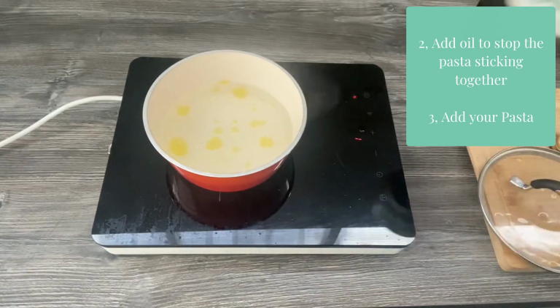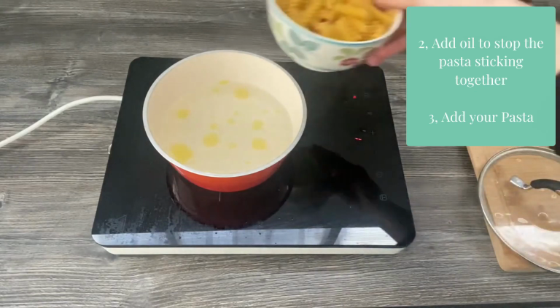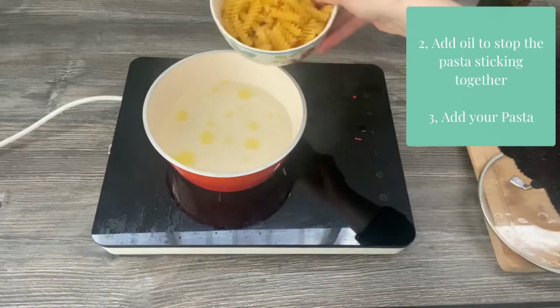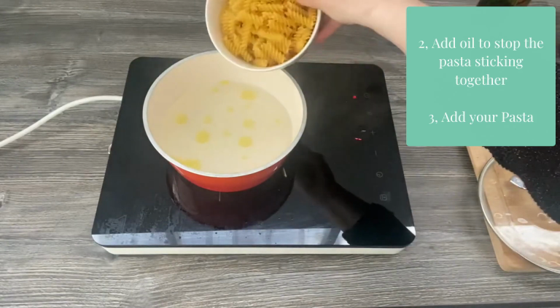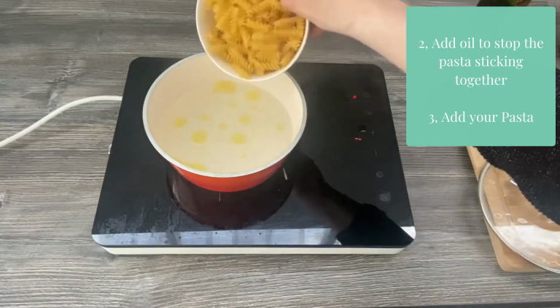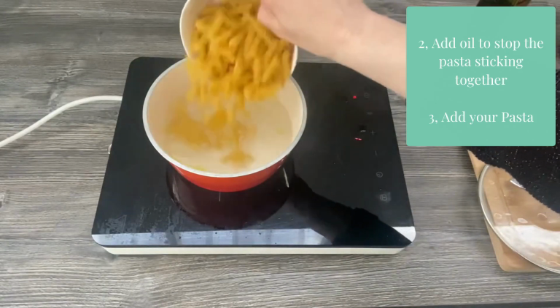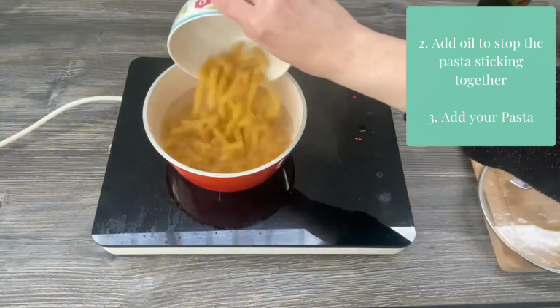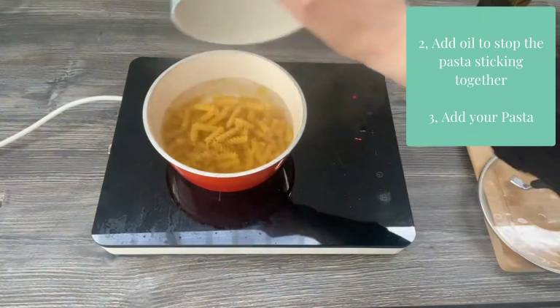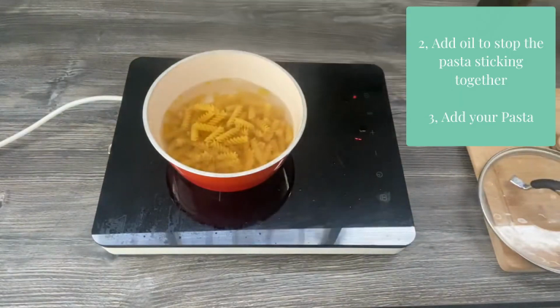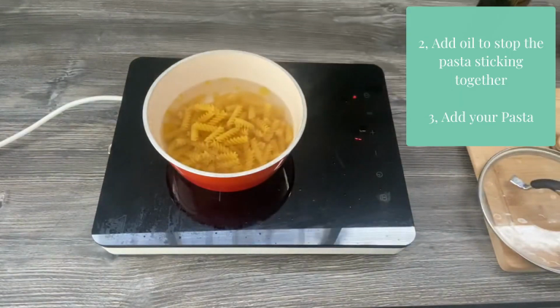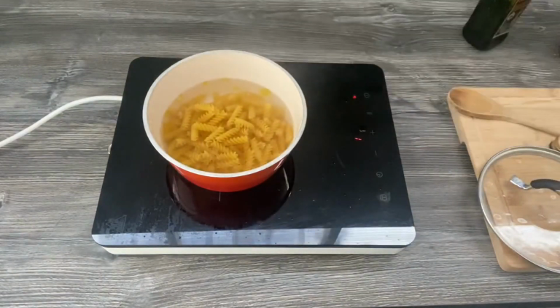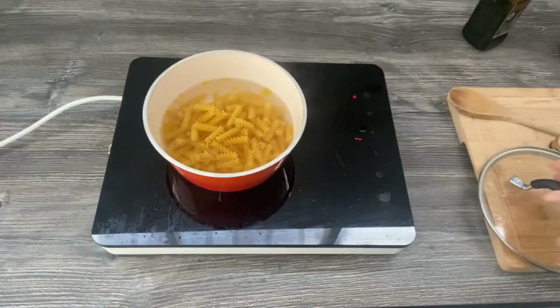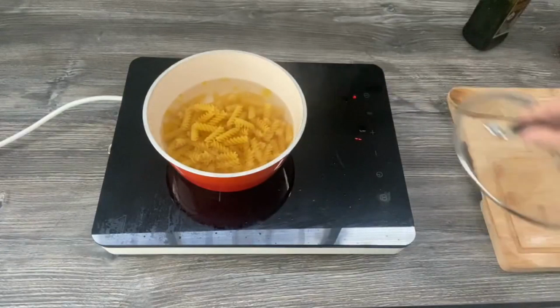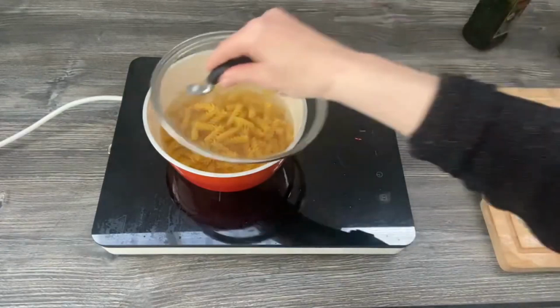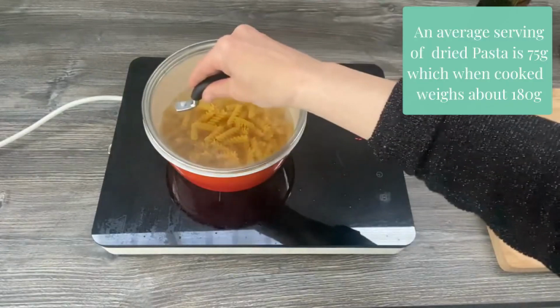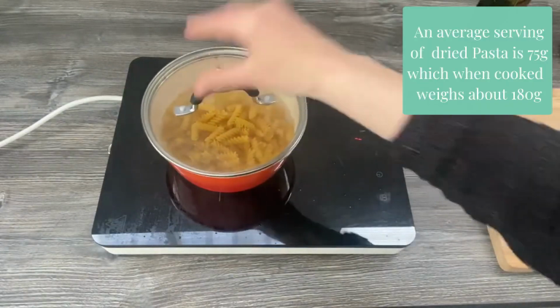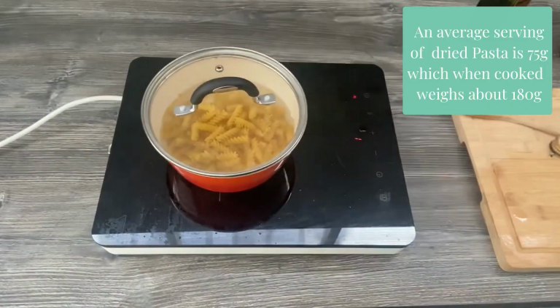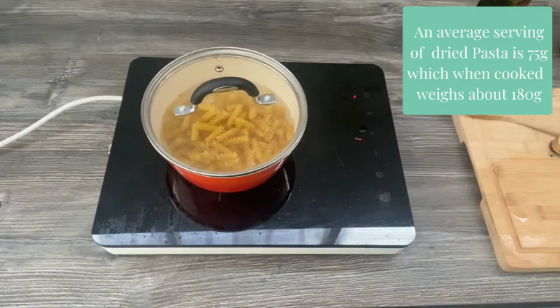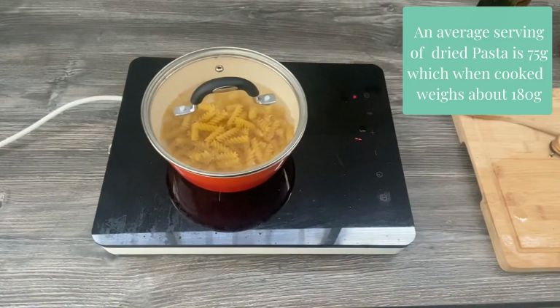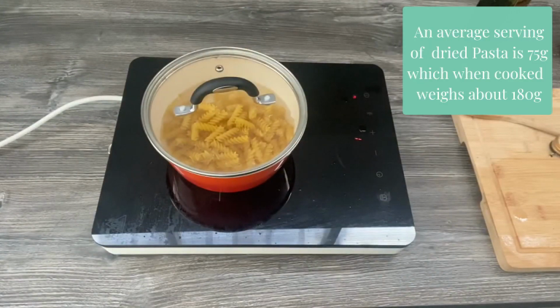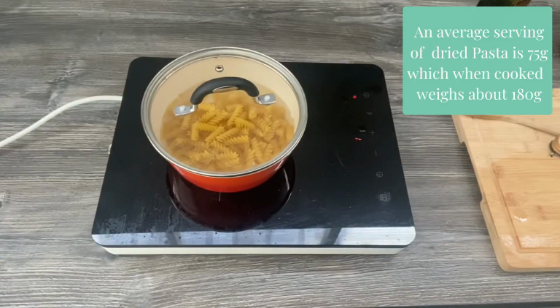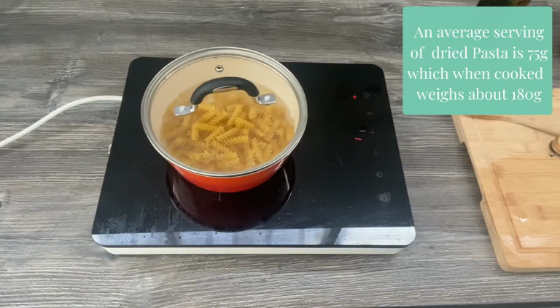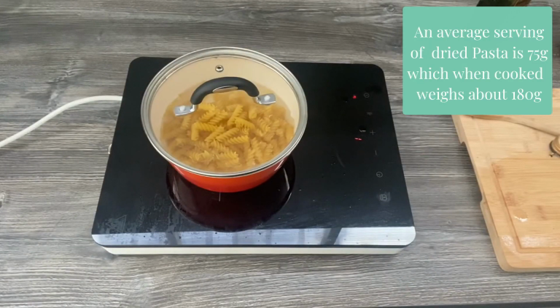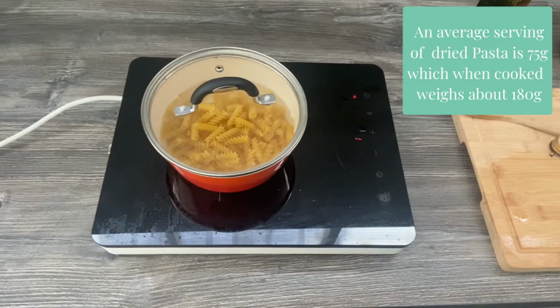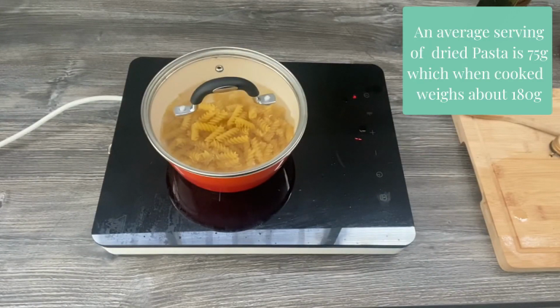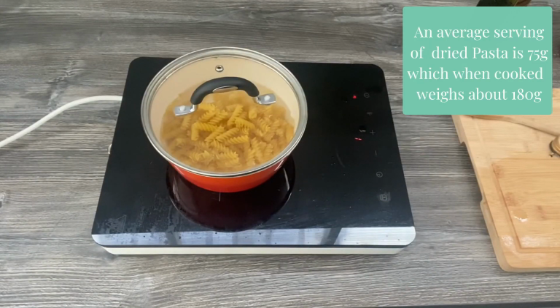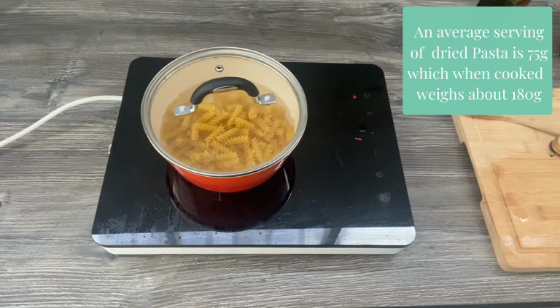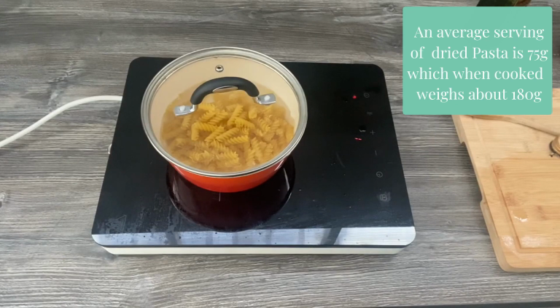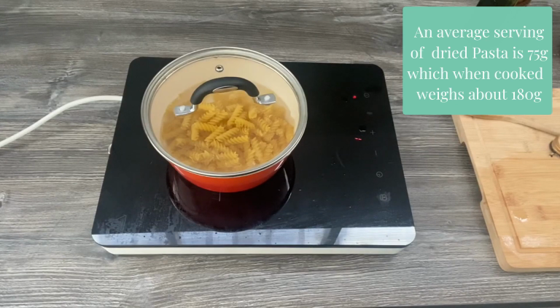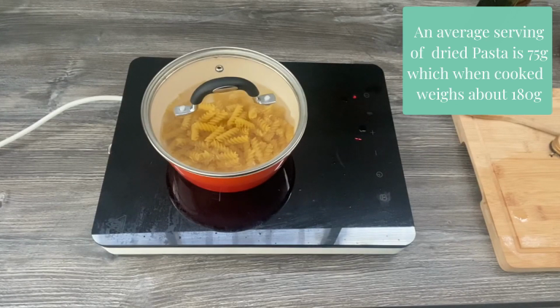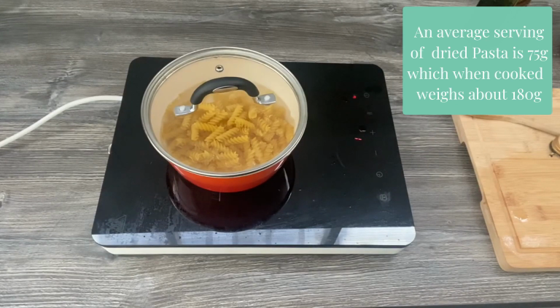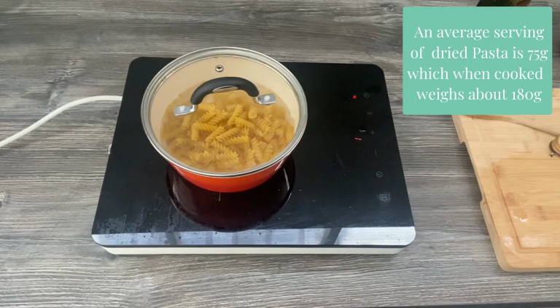Step three: add your pasta. I'm going to bring that to the boil and allow it to cook for 10 to 12 minutes.